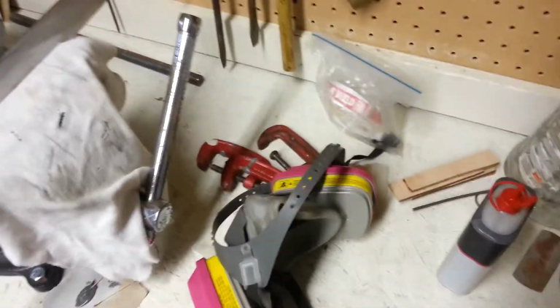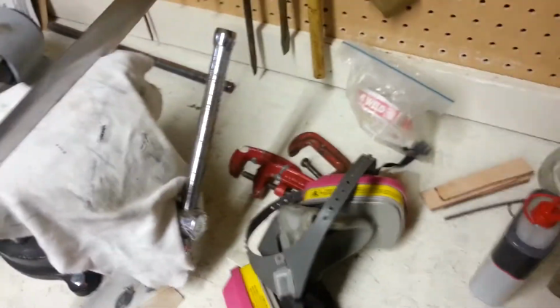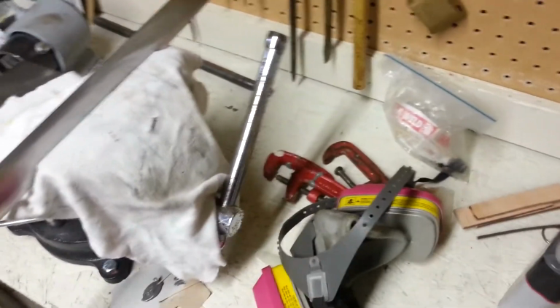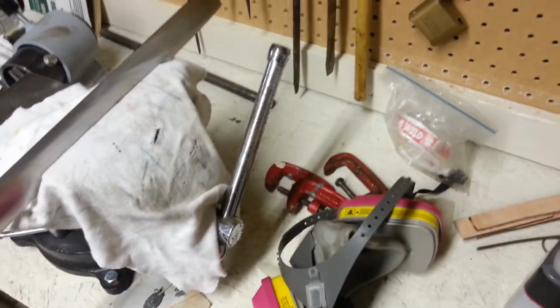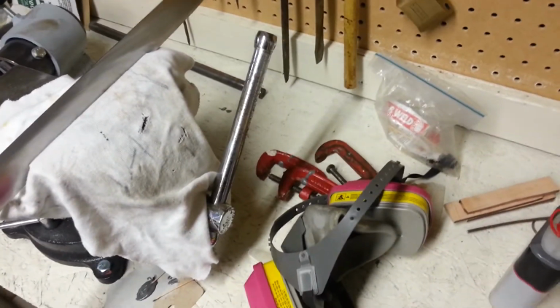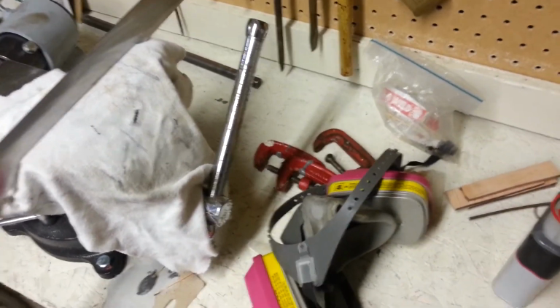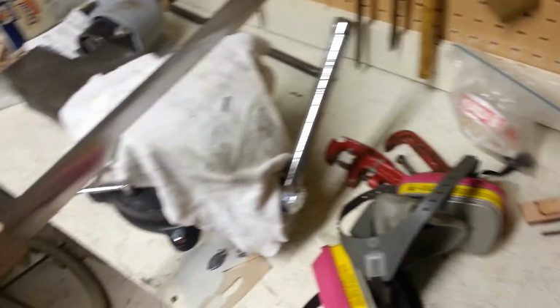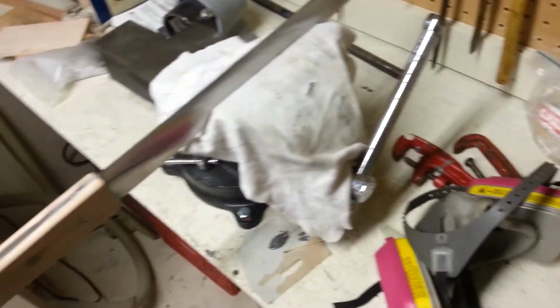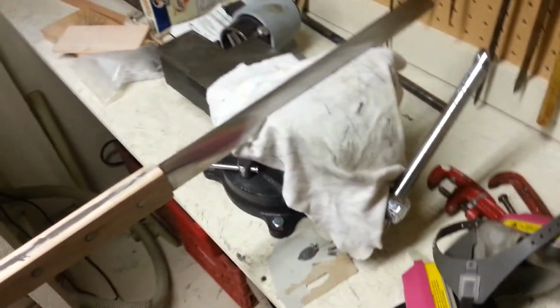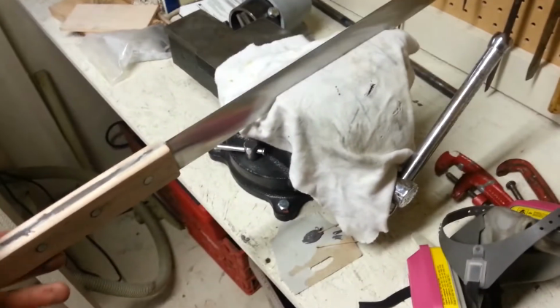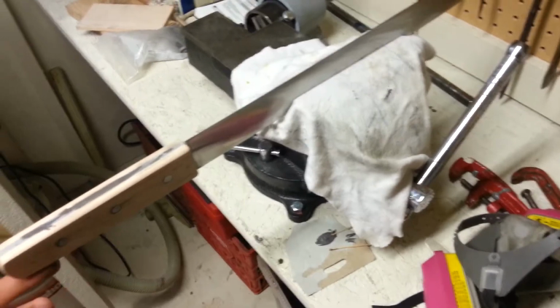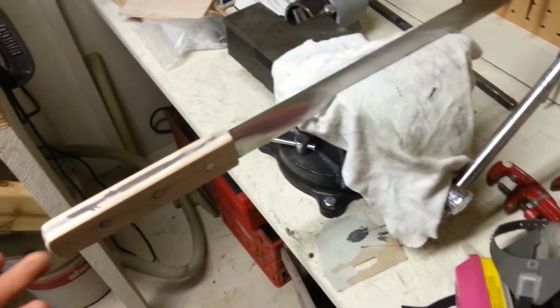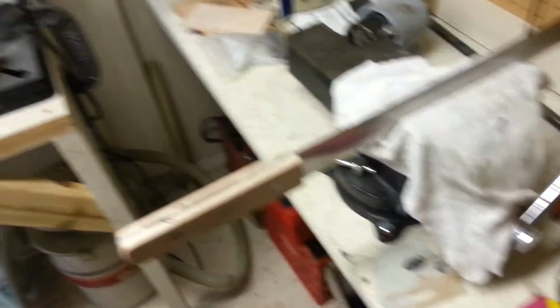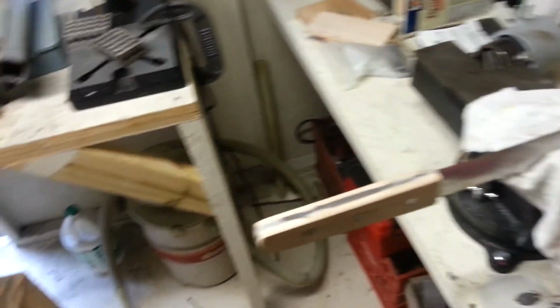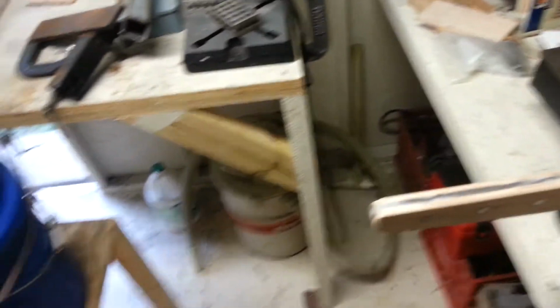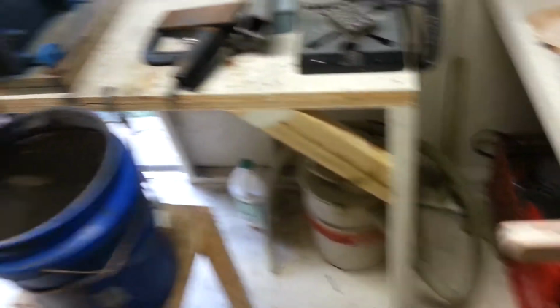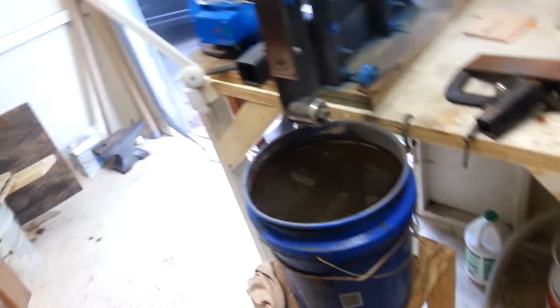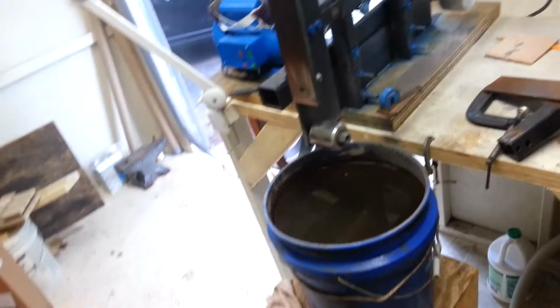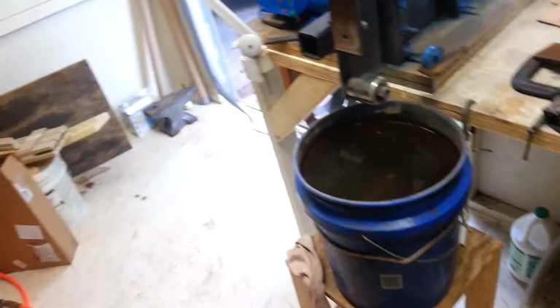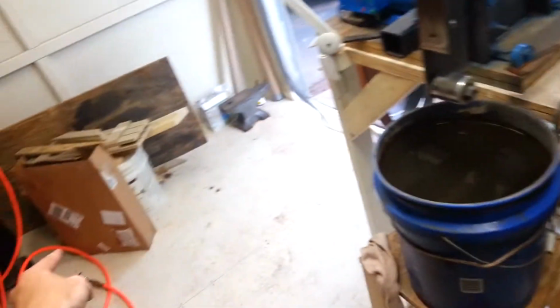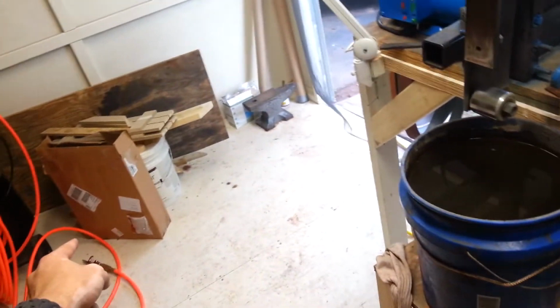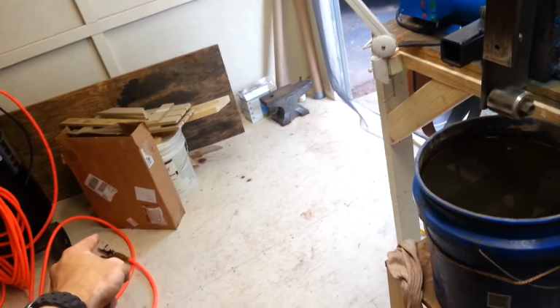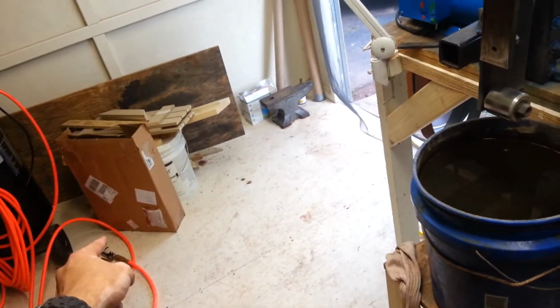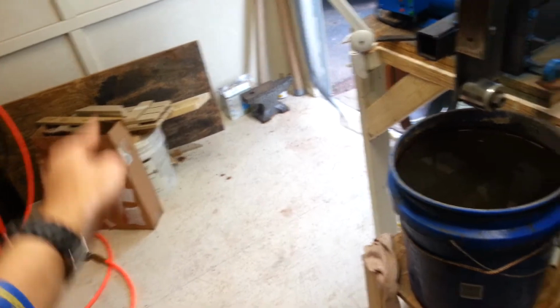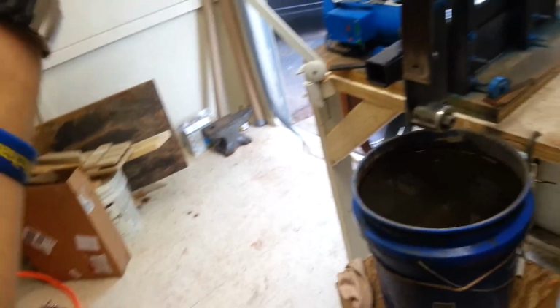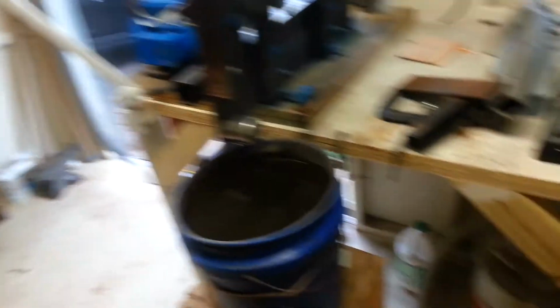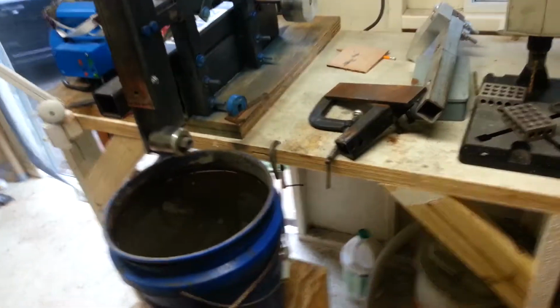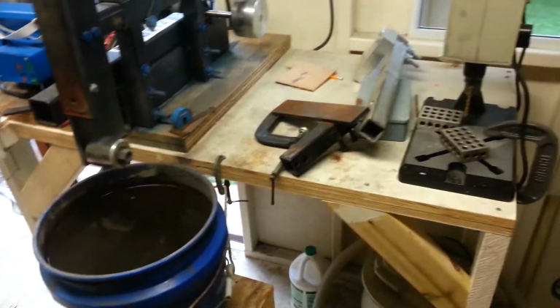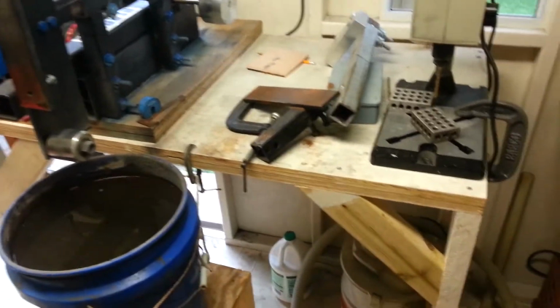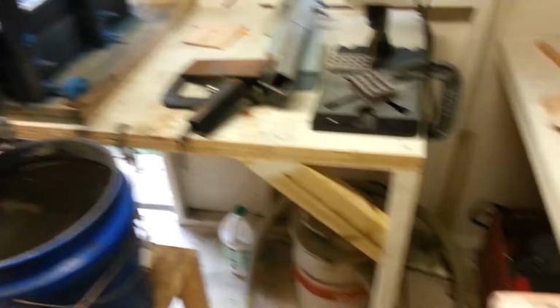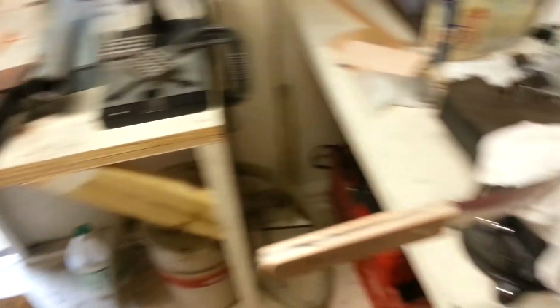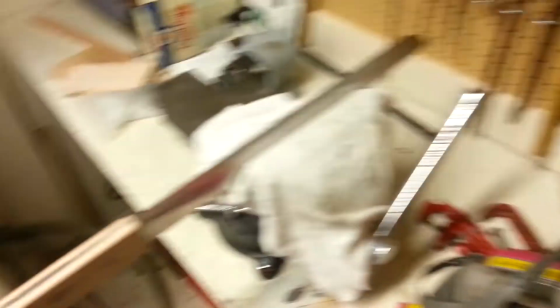Hey guys, it's Nick with 2. How do you do? This is just another update. My shop is pretty much all done. I got a skylight in. I'm going to put that in whenever it stops raining for a couple days.